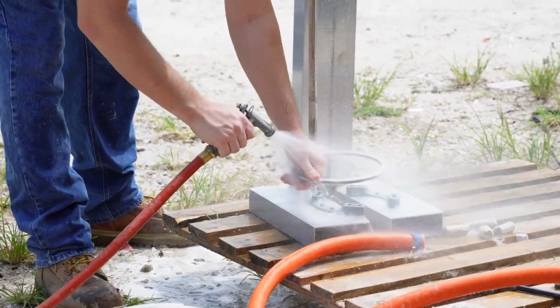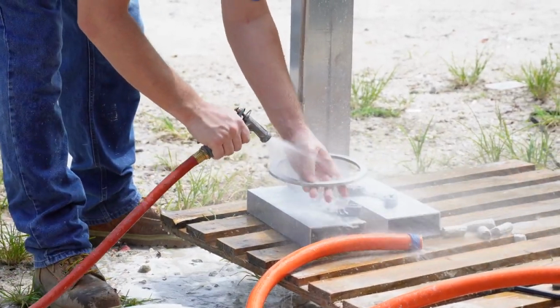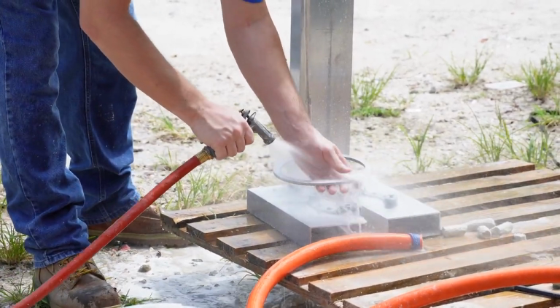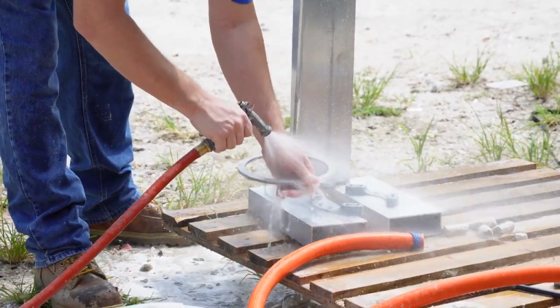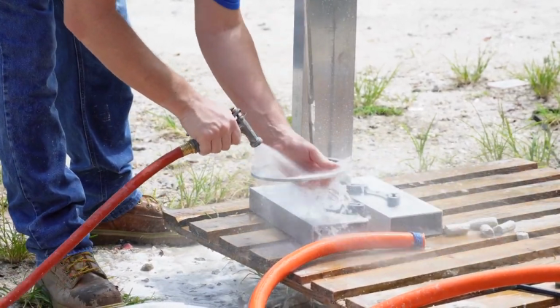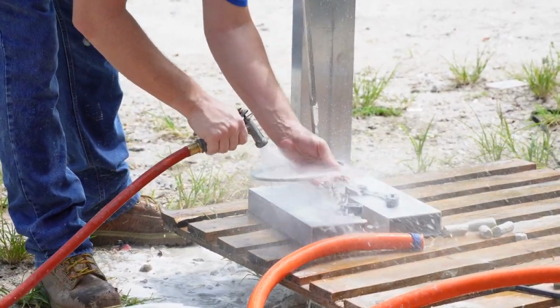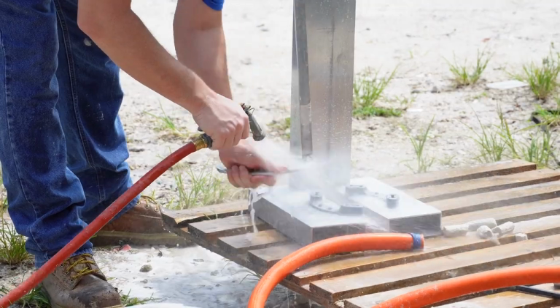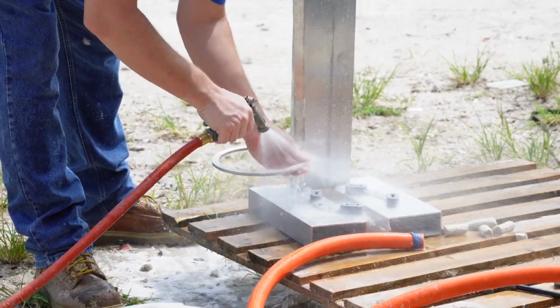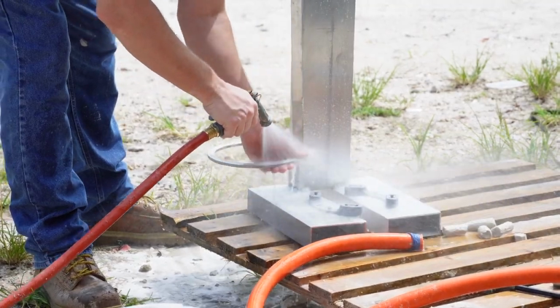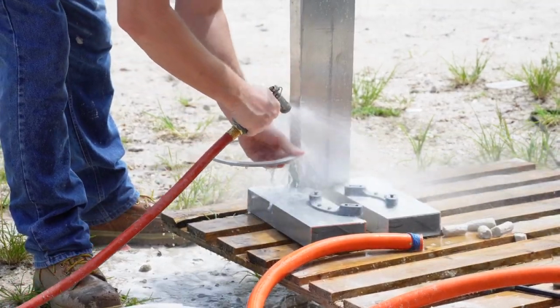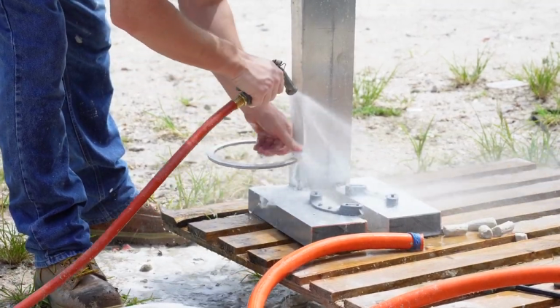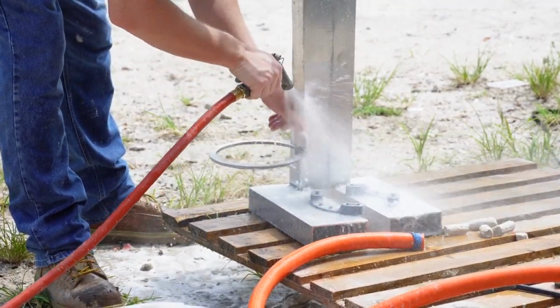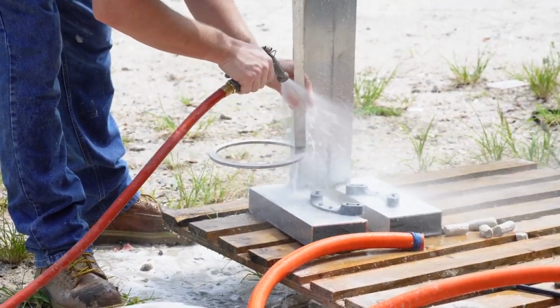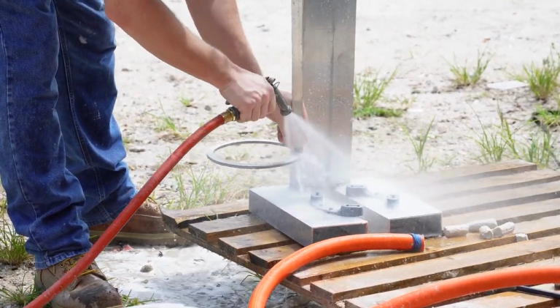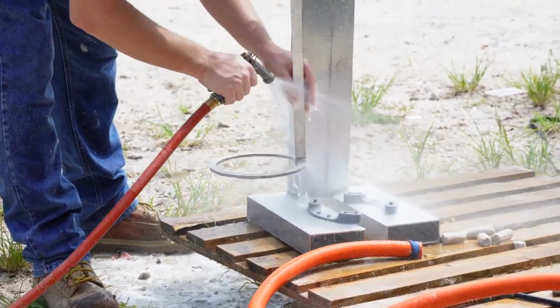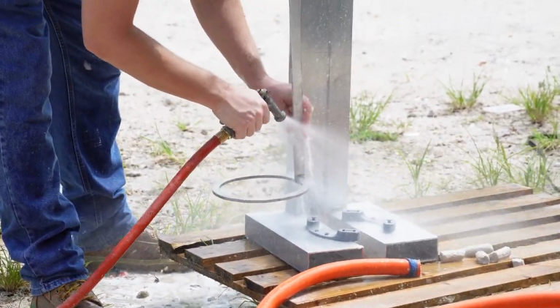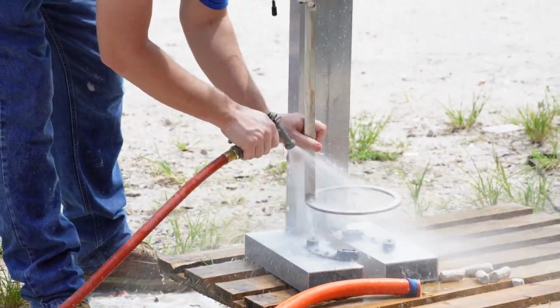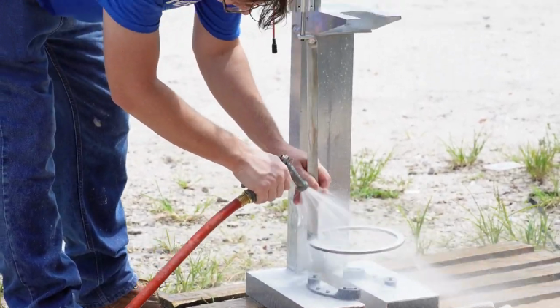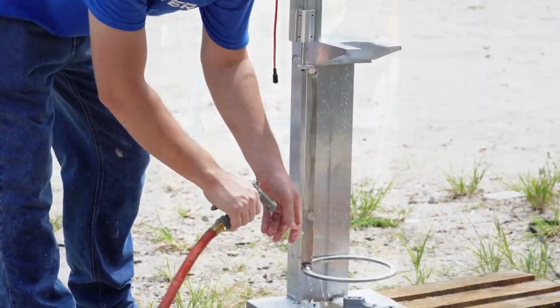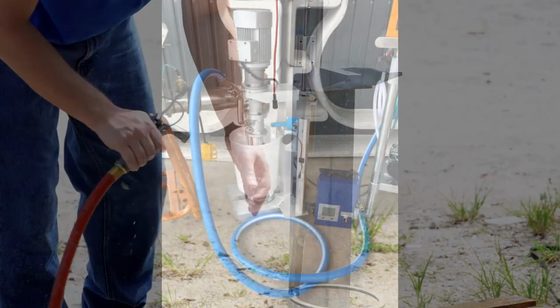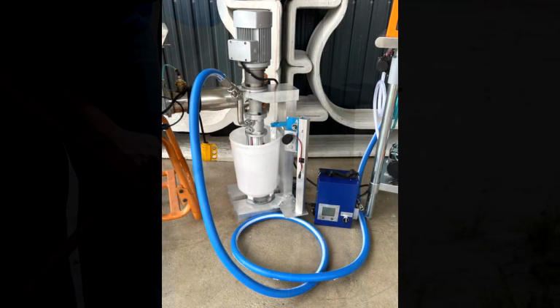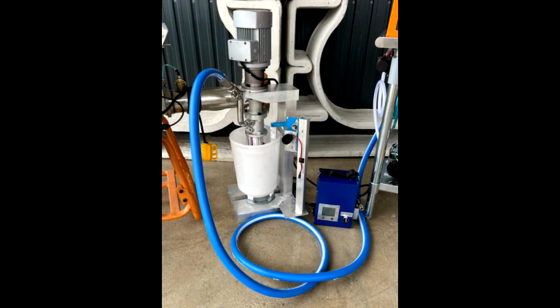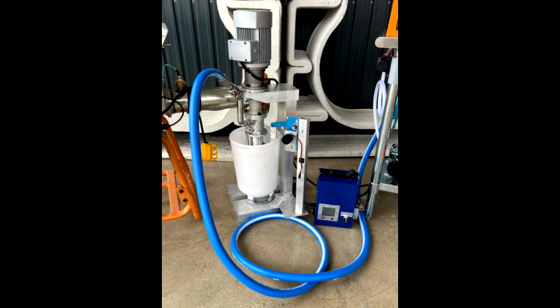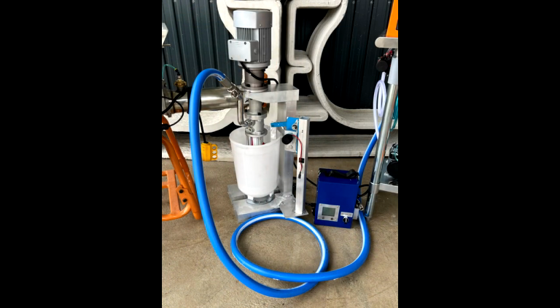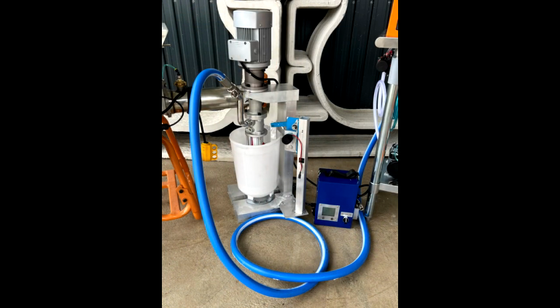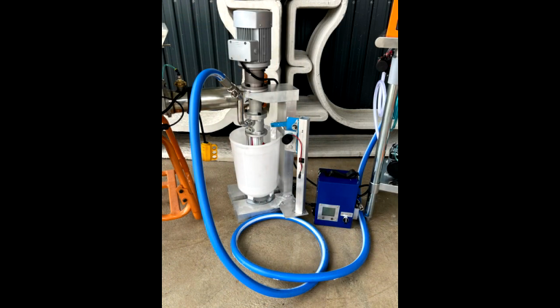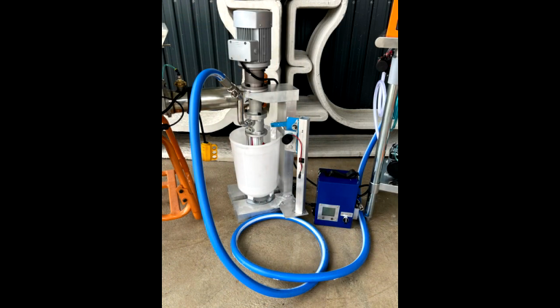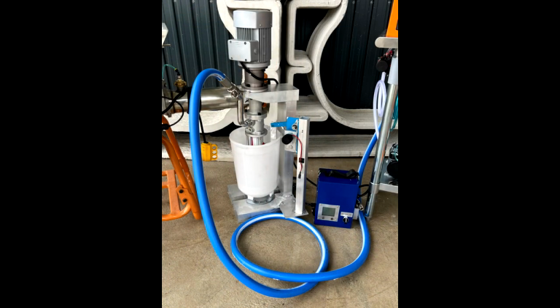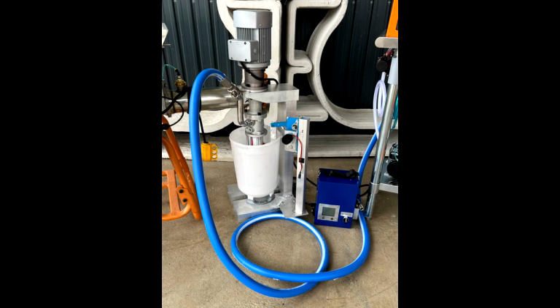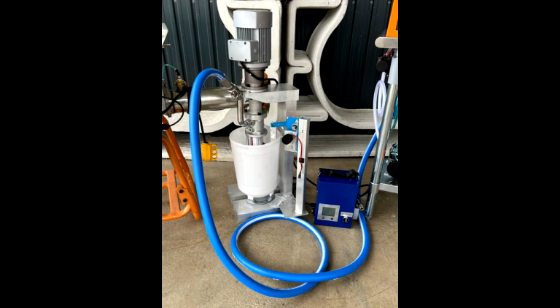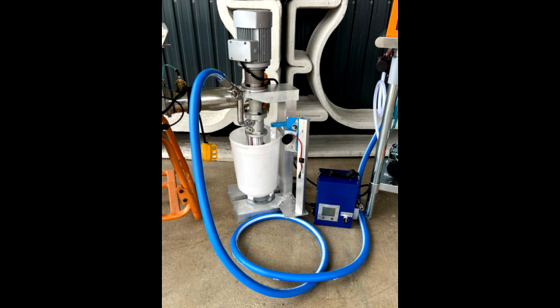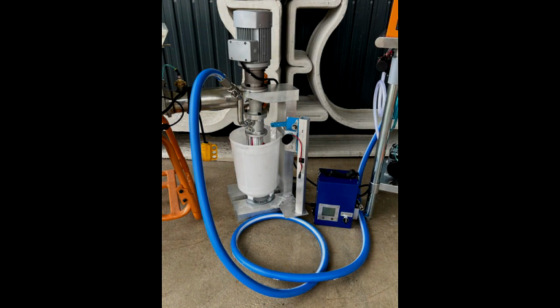Clean any other parts that have cement on them to prevent buildup over time. A garden hose rinse should be sufficient. This video has covered the operation and cleaning of our vertical pump system. Thank you for watching.